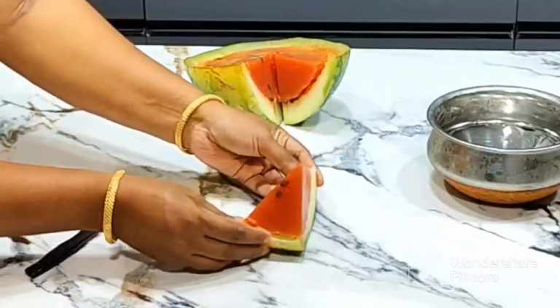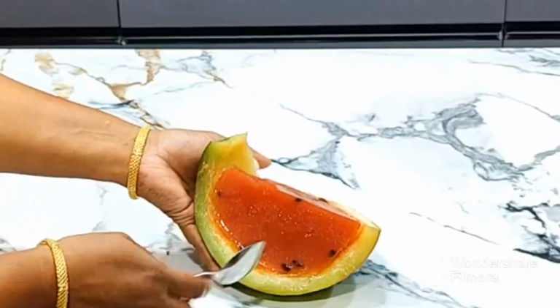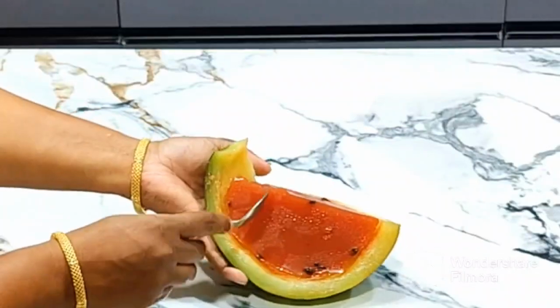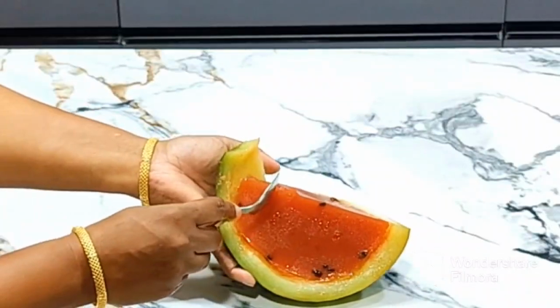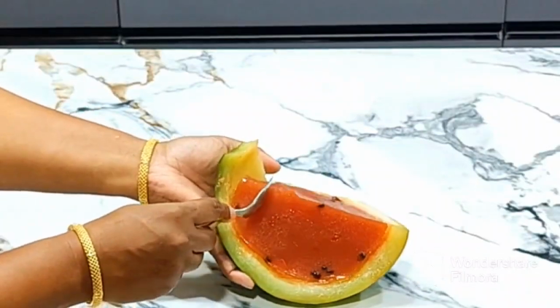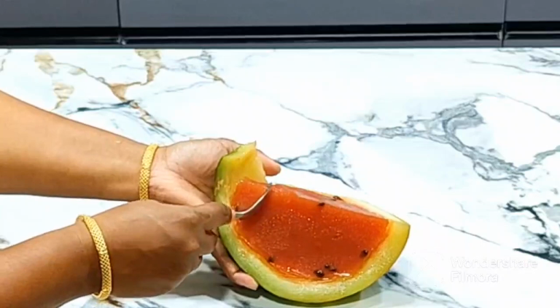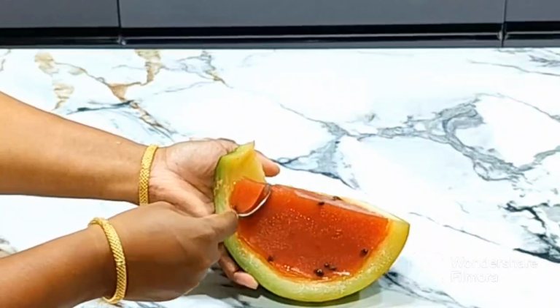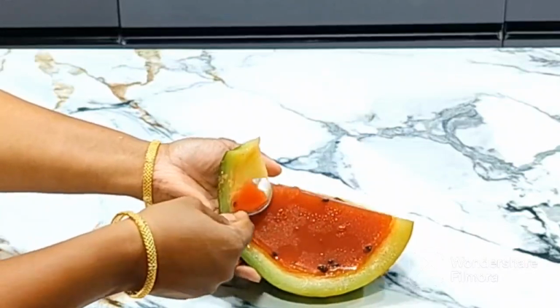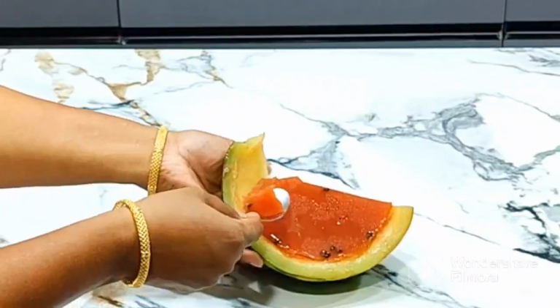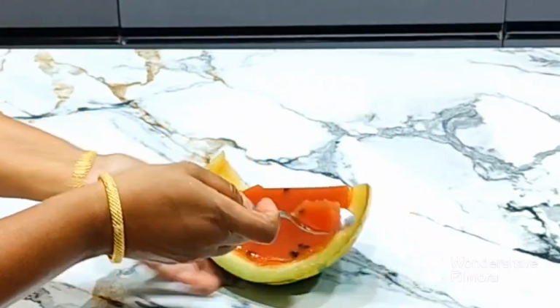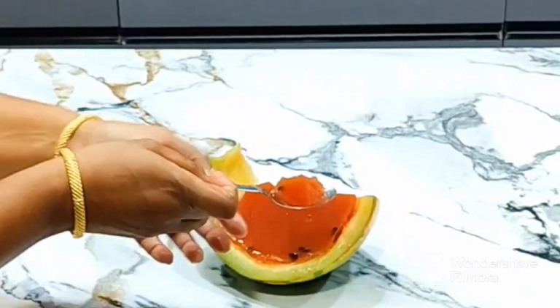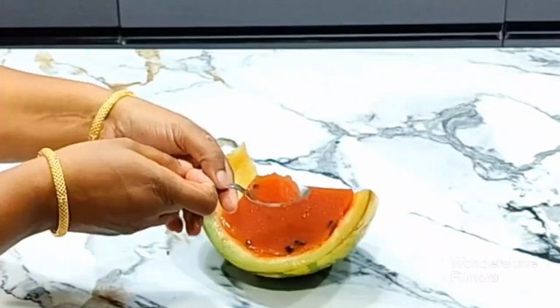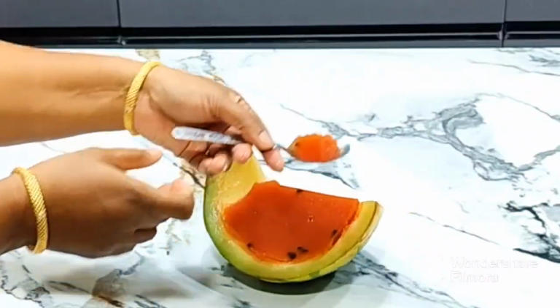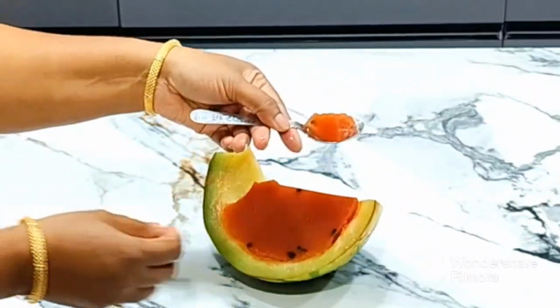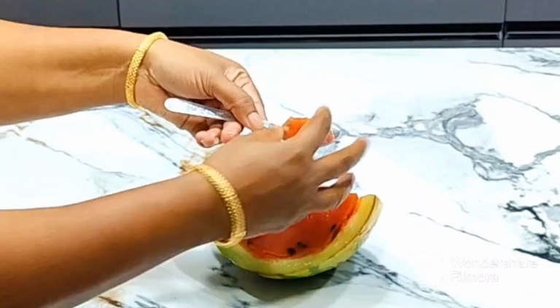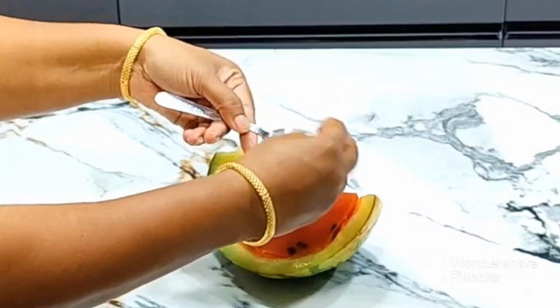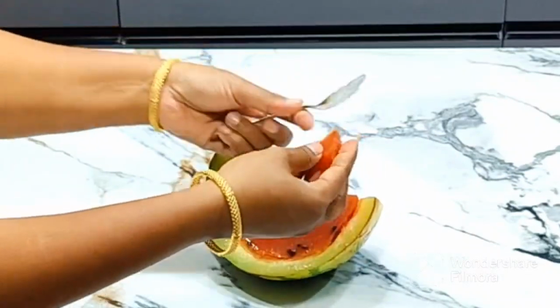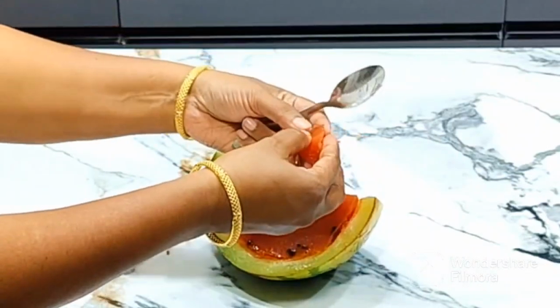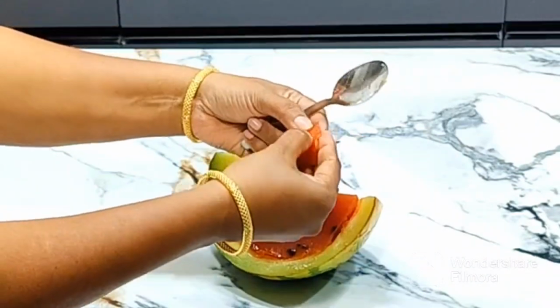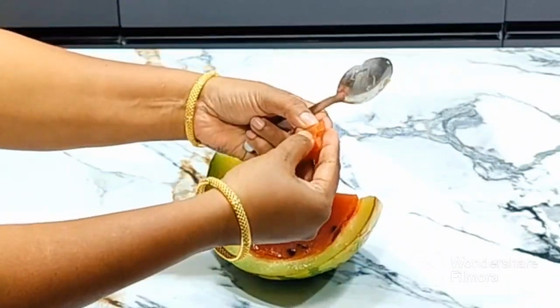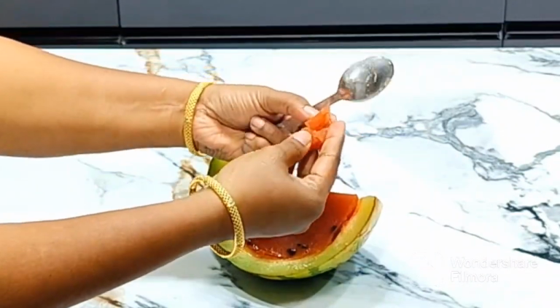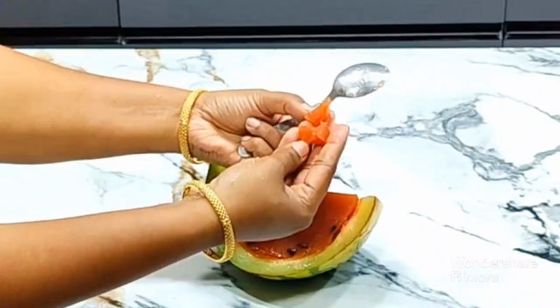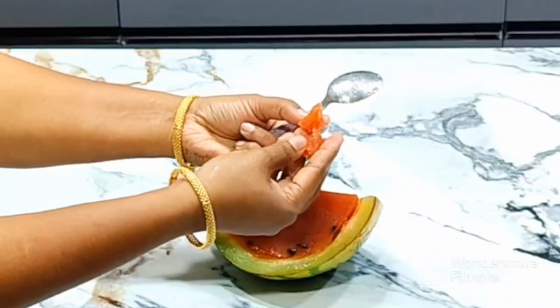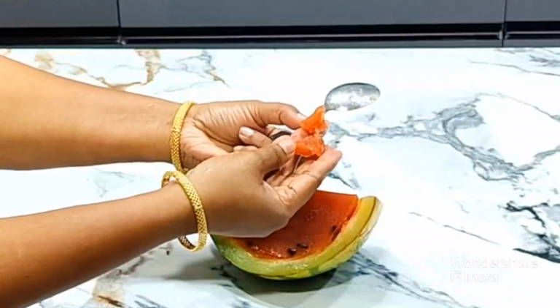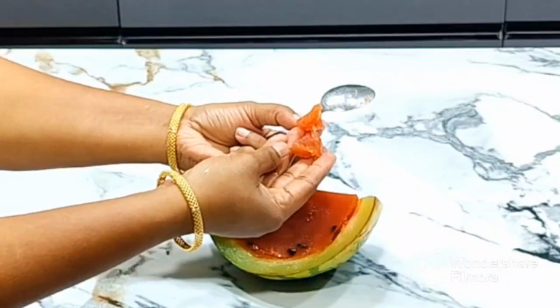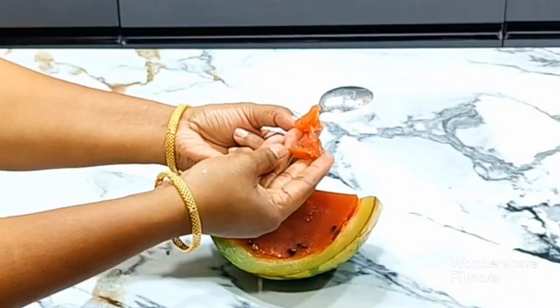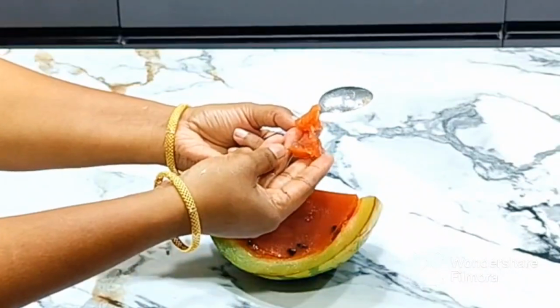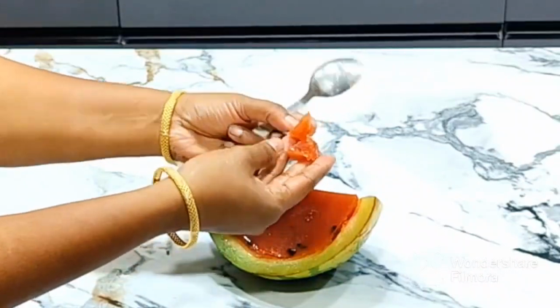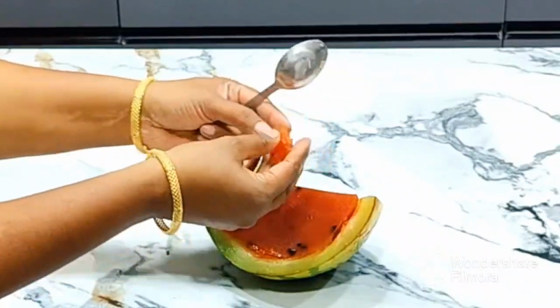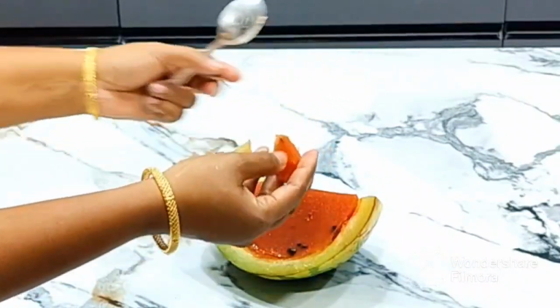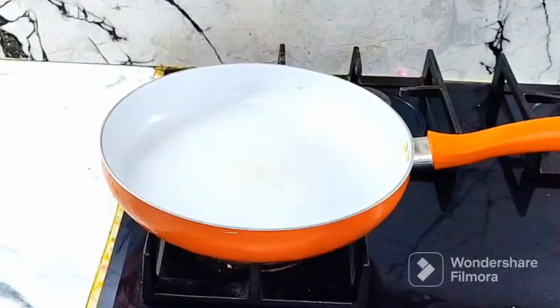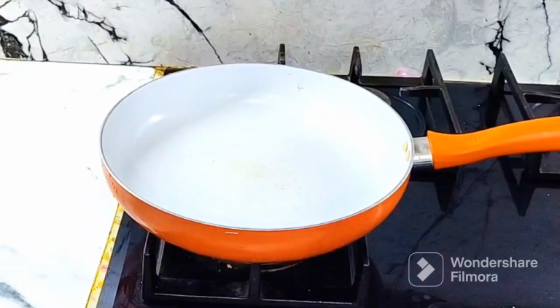Watermelon Juice is a good recipe. This is a great recipe to try in summer — it will be very good.